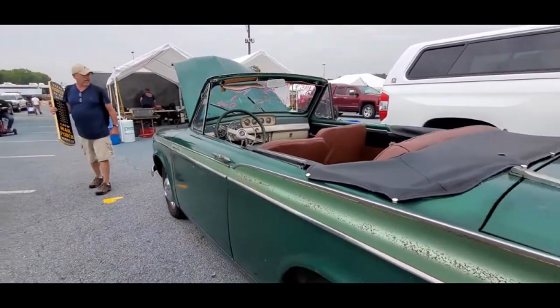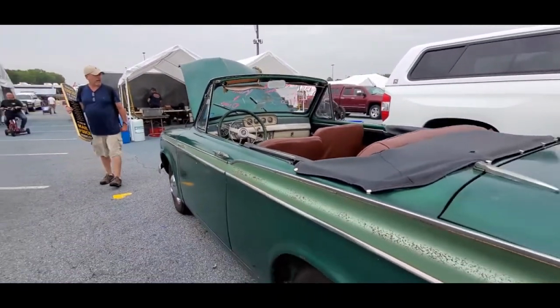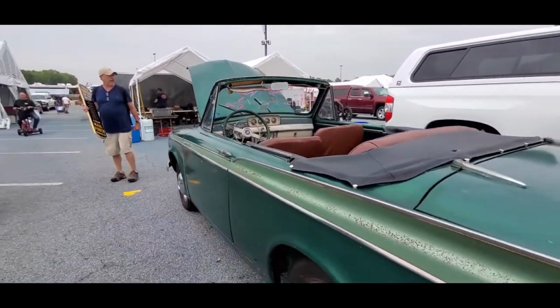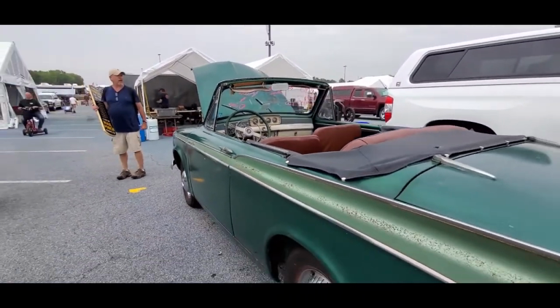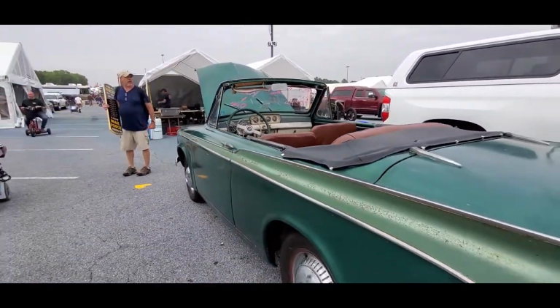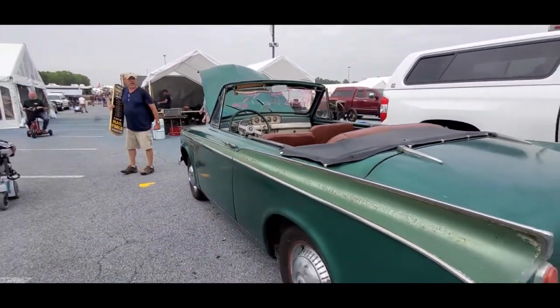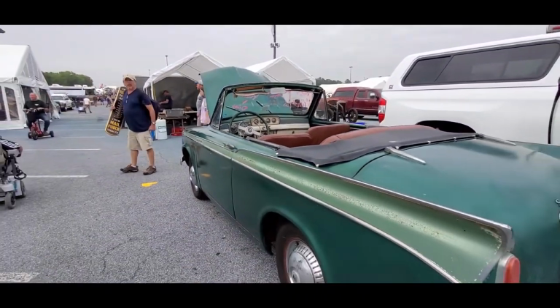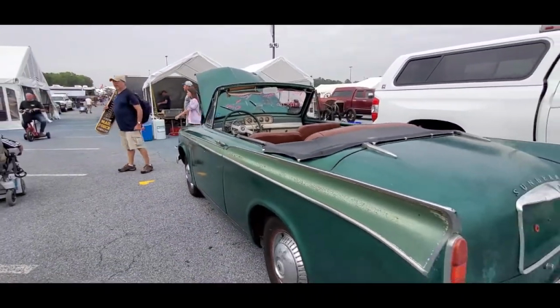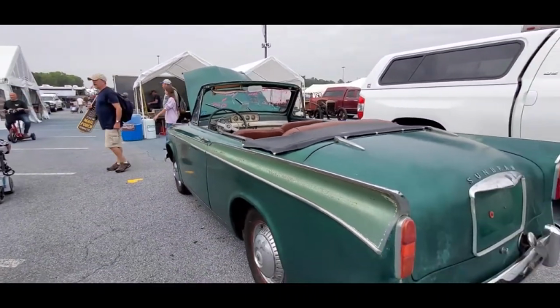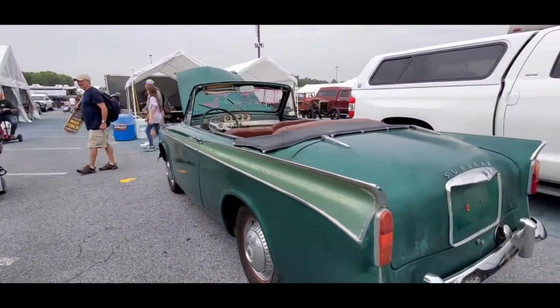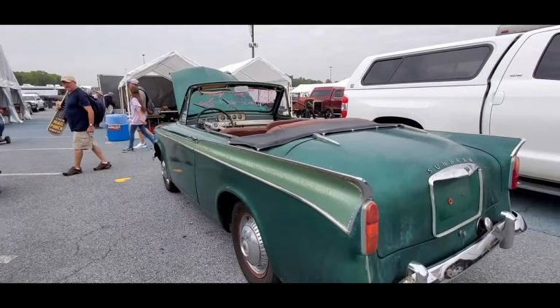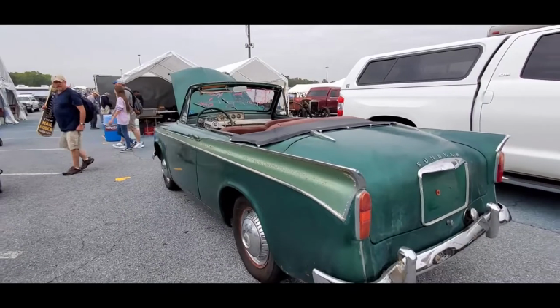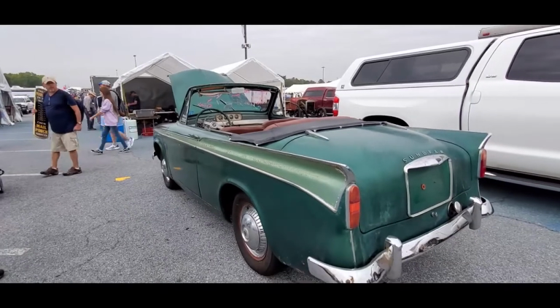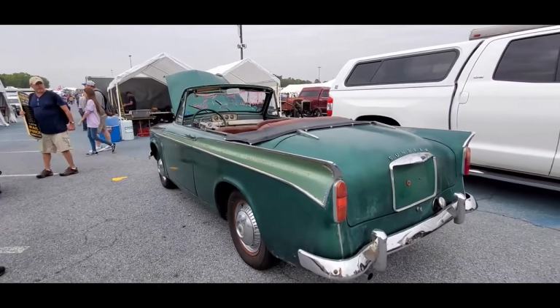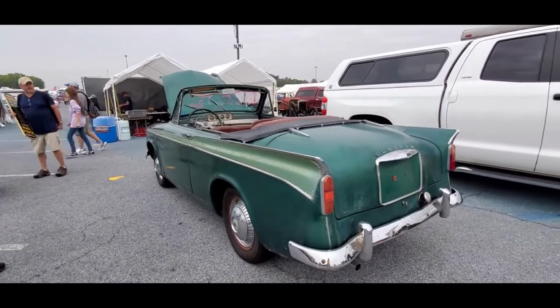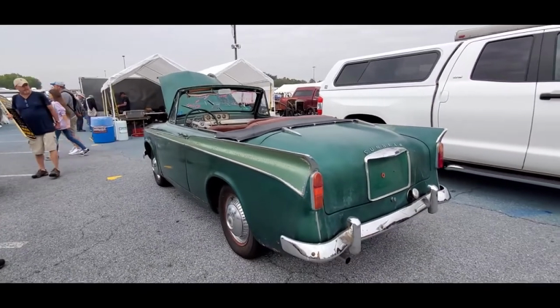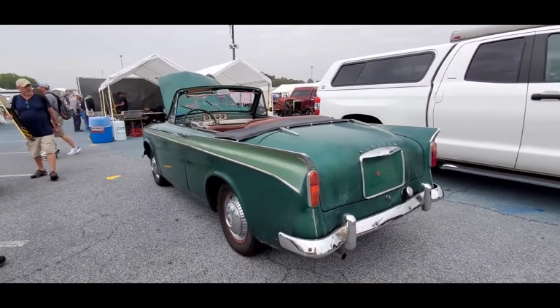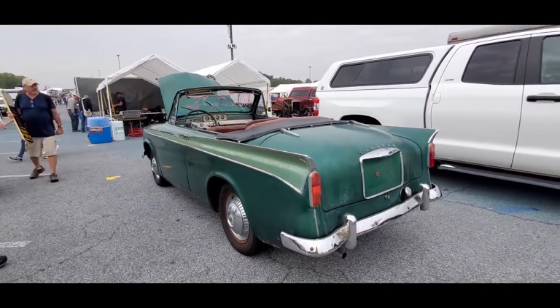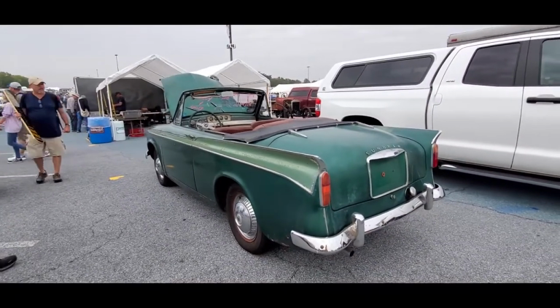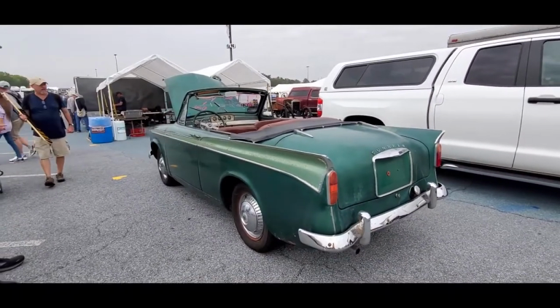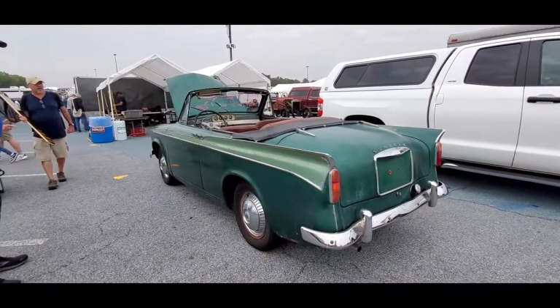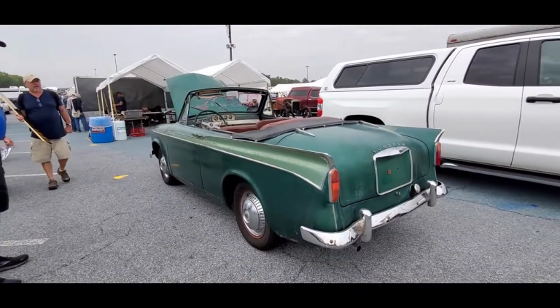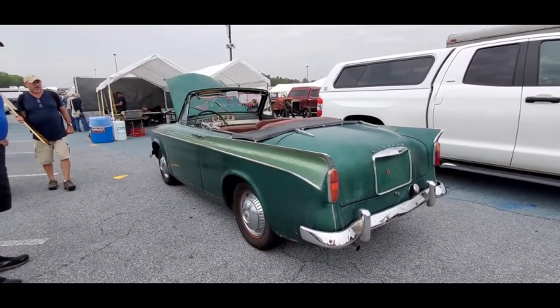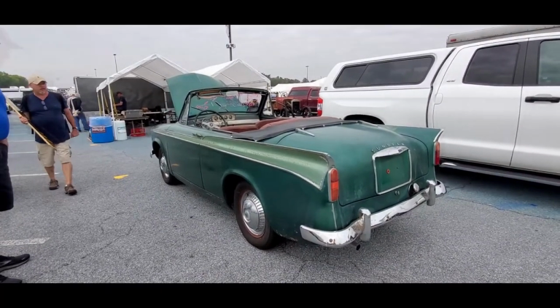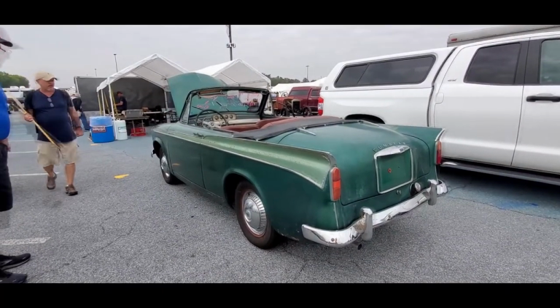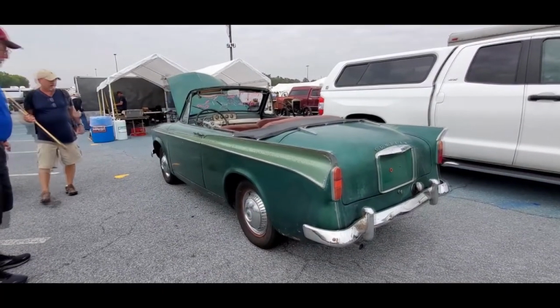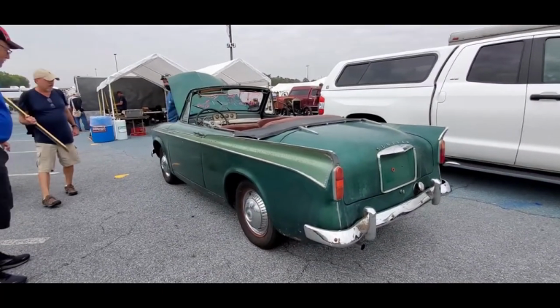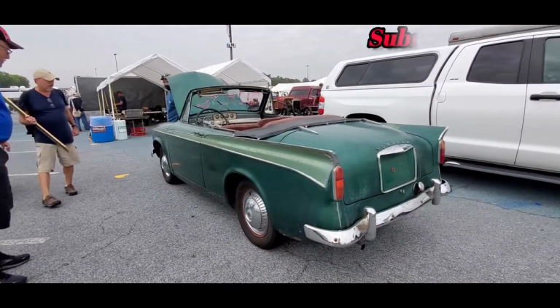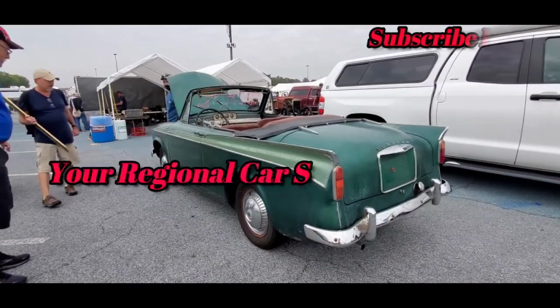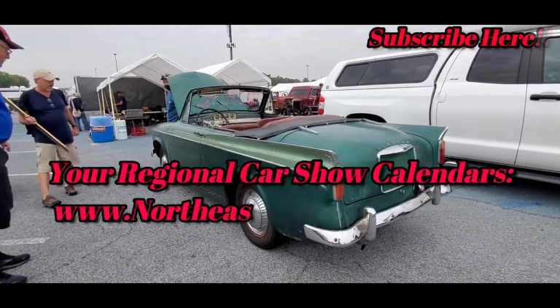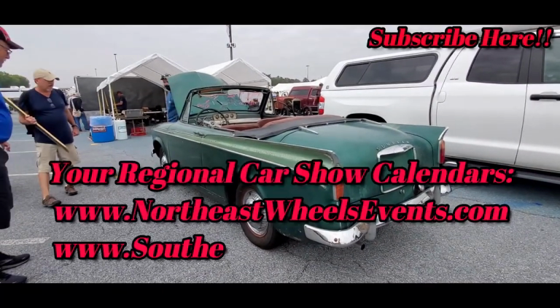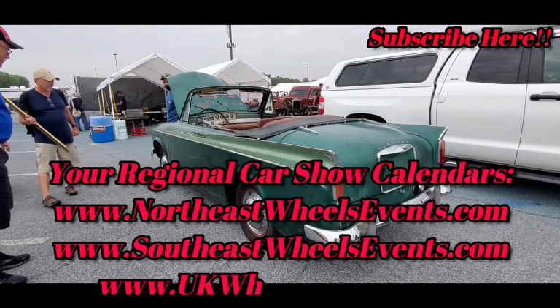Perfect Florida car. I wouldn't mind it up here. That is great. Thank you. You're welcome.